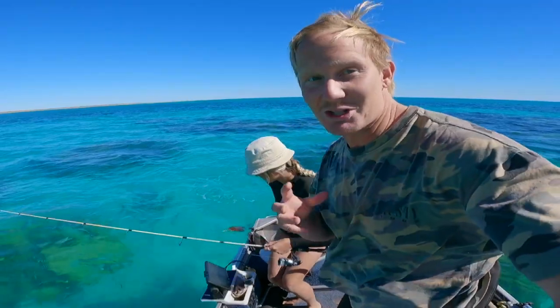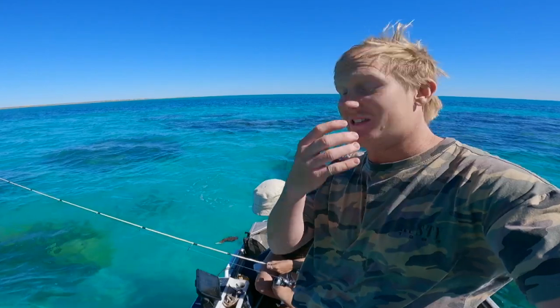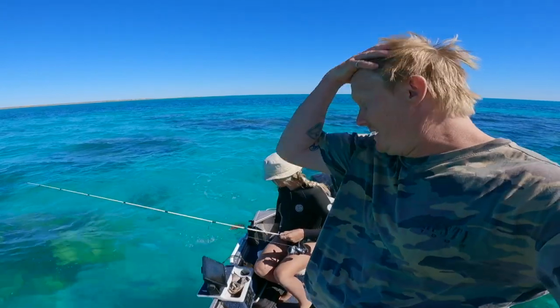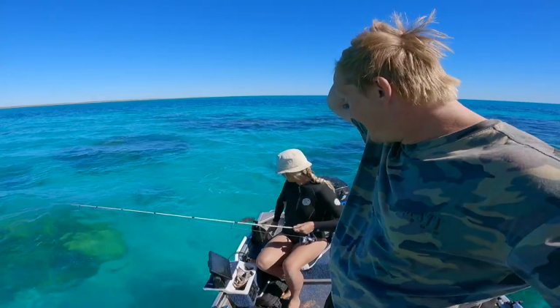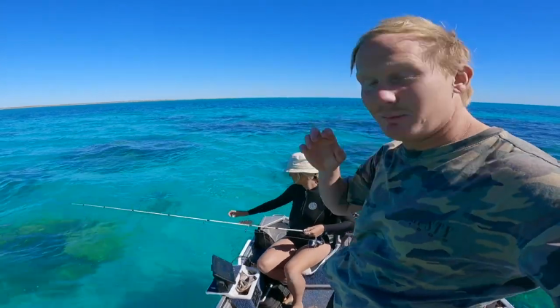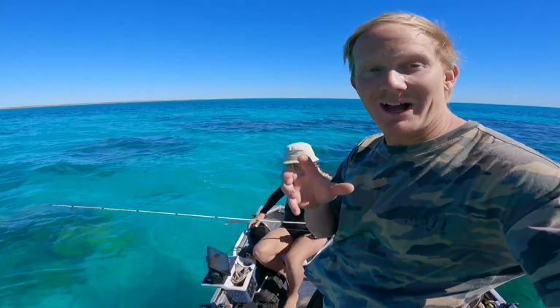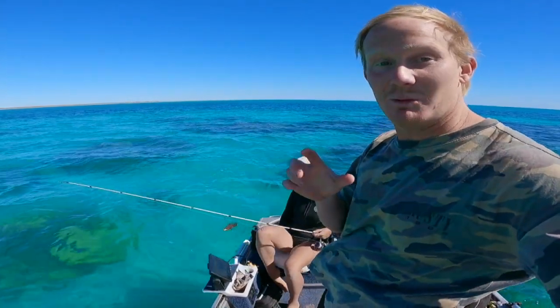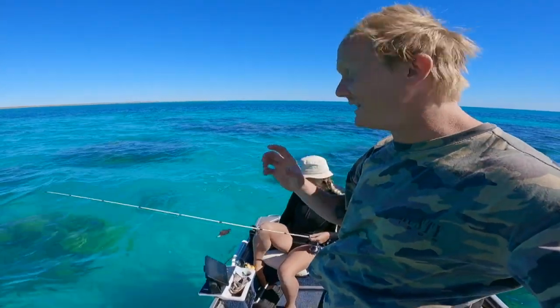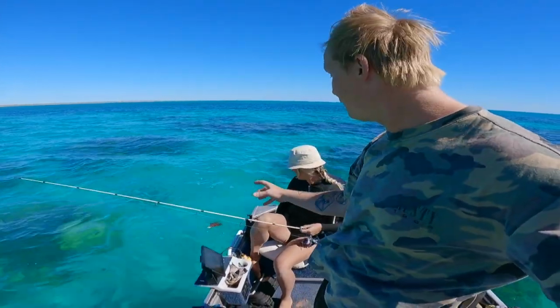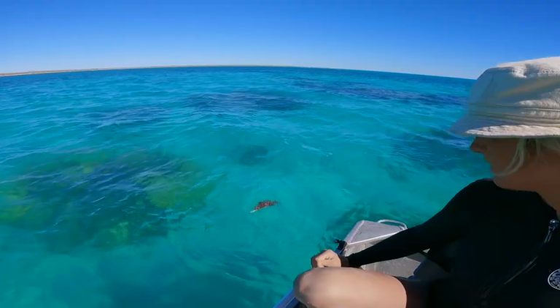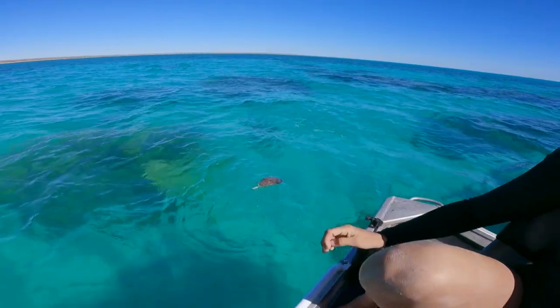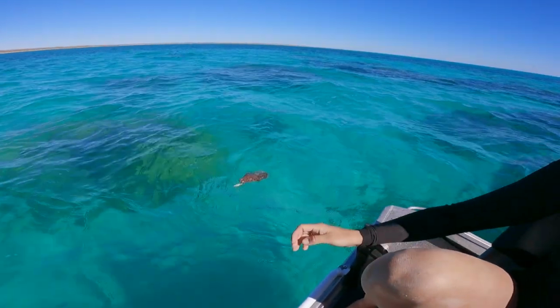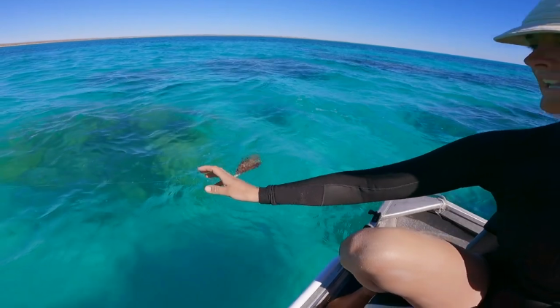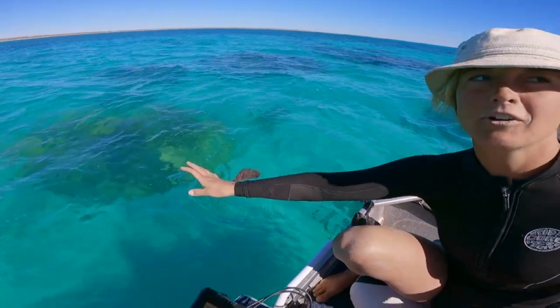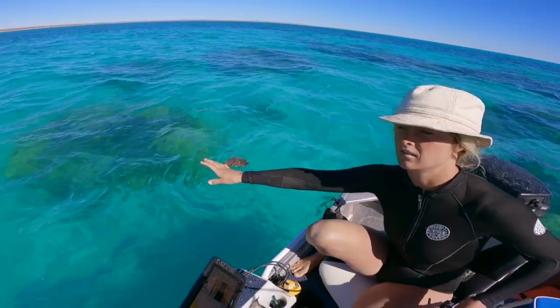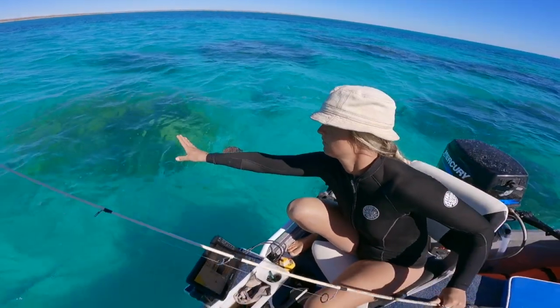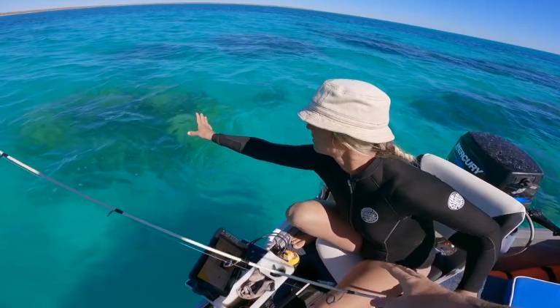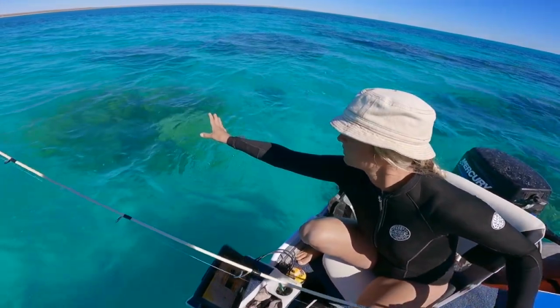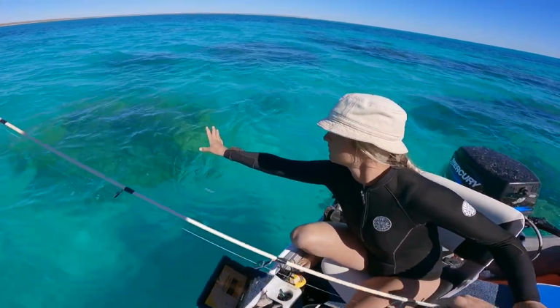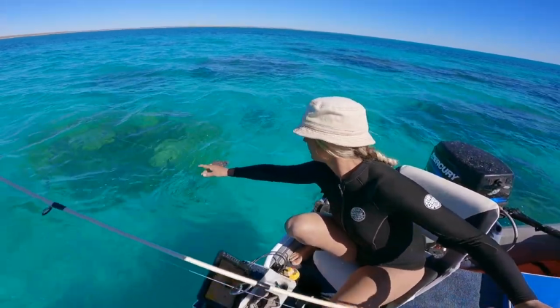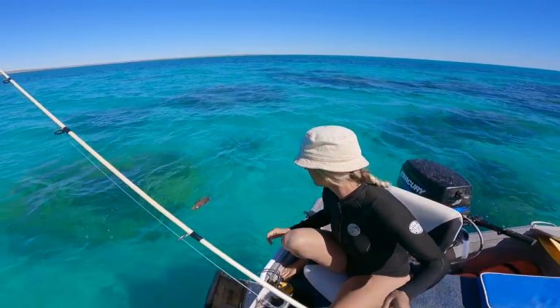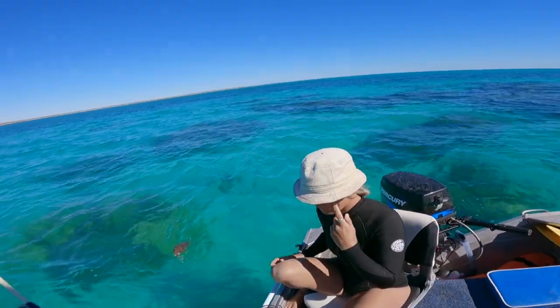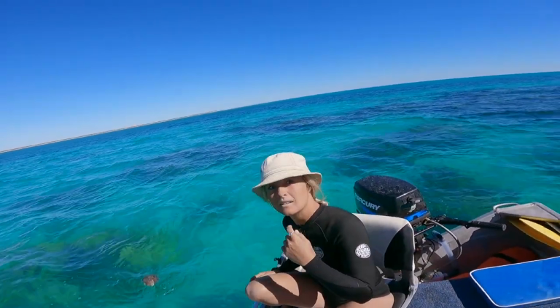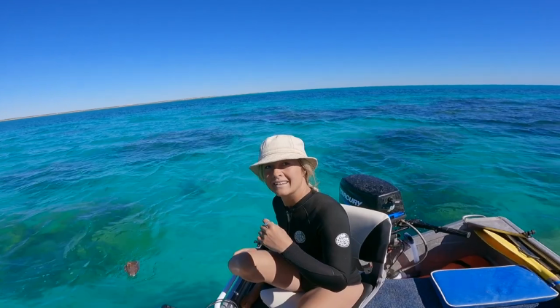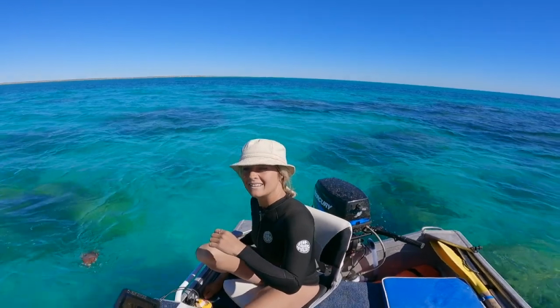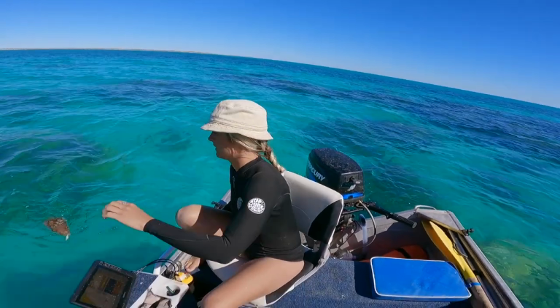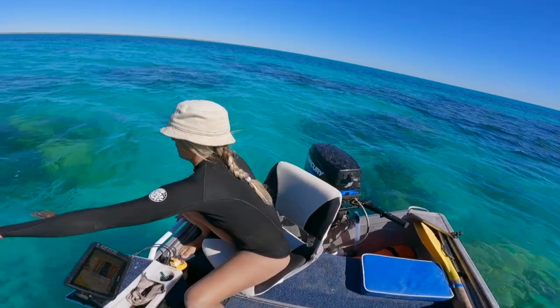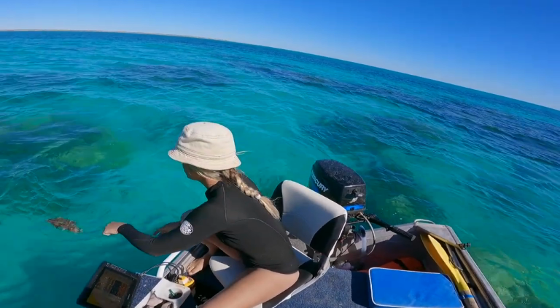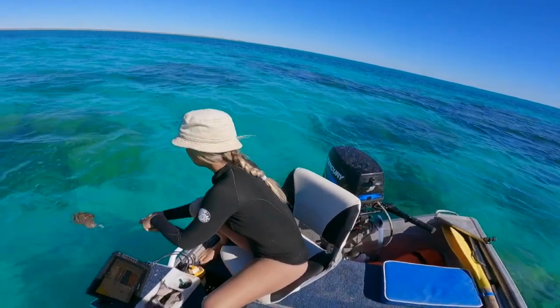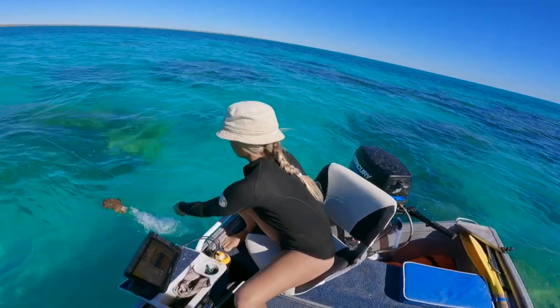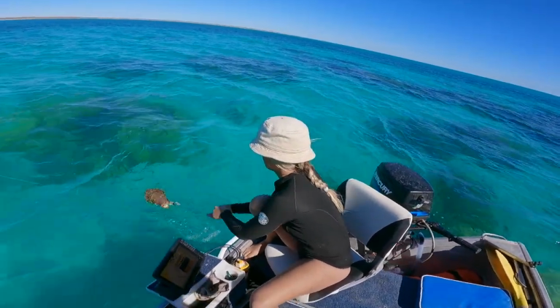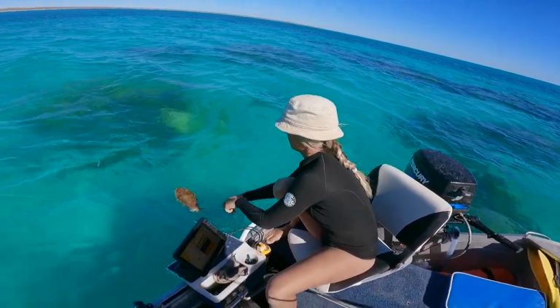Unfortunately with these squid, there is a little bit of bycatch when we do get the cuttlefish. Just want to get him free — we've never caught one of these before. So what we'll do is get him close and just unhook him.